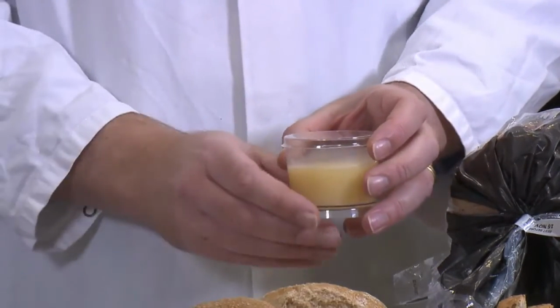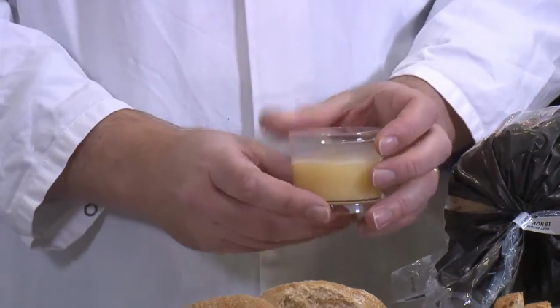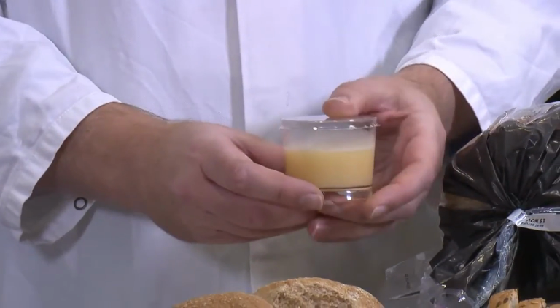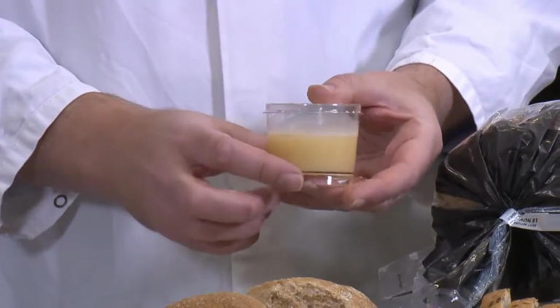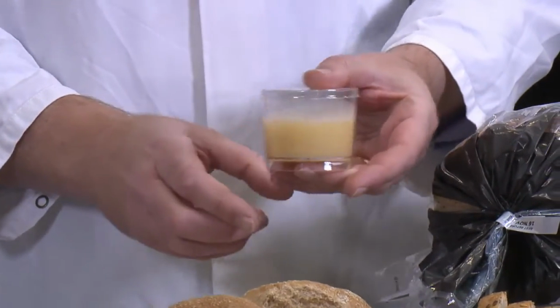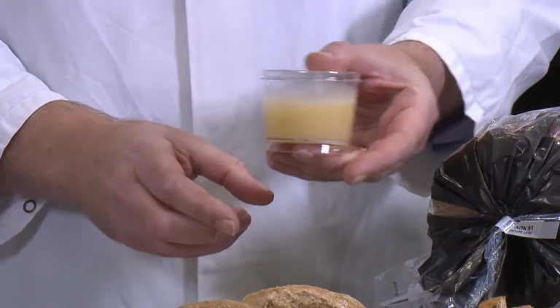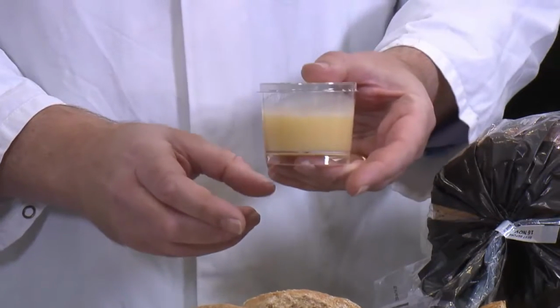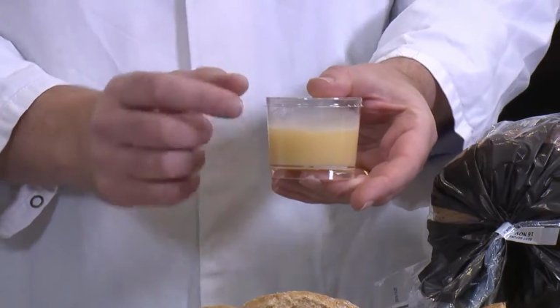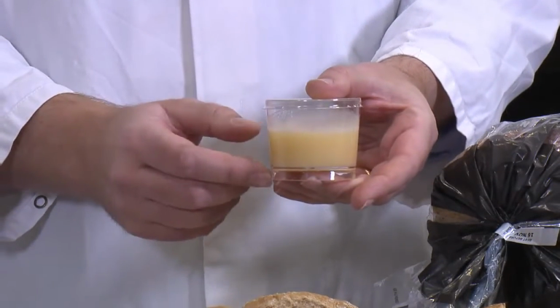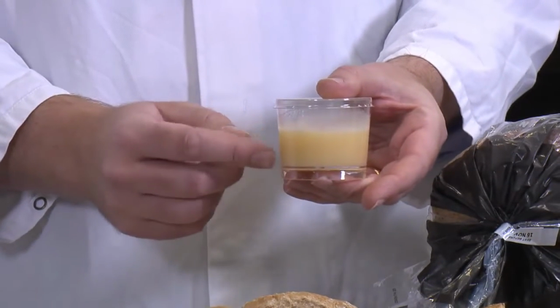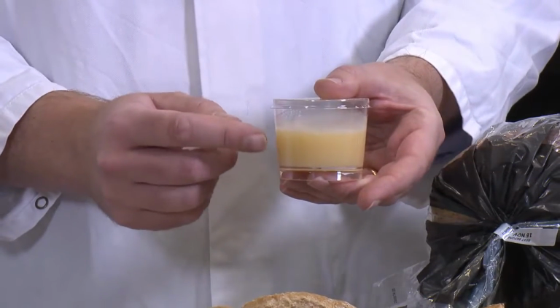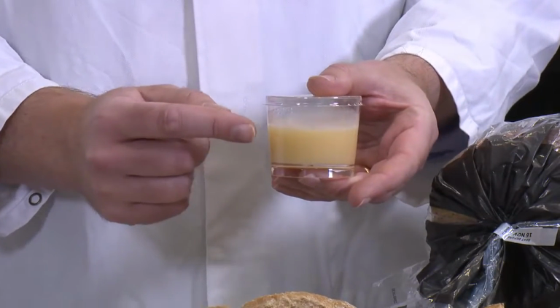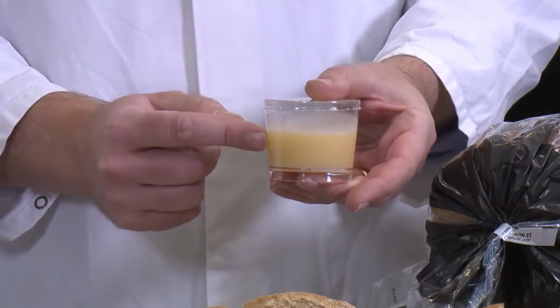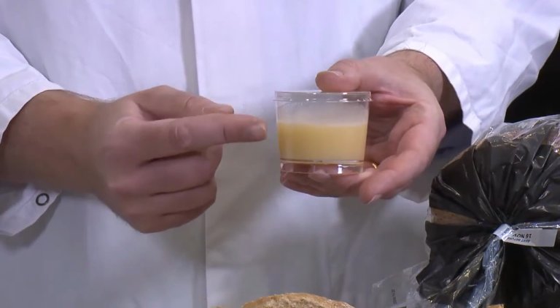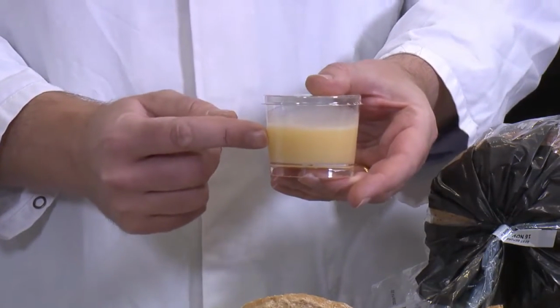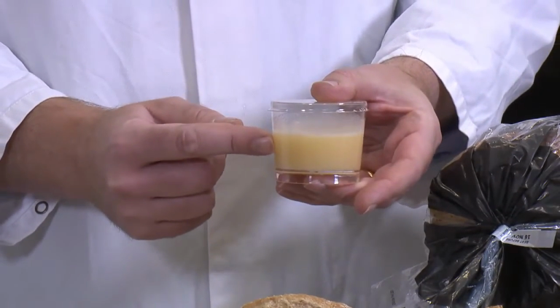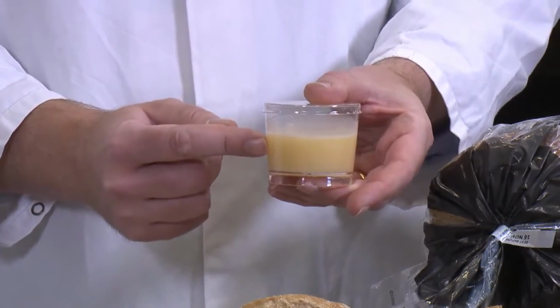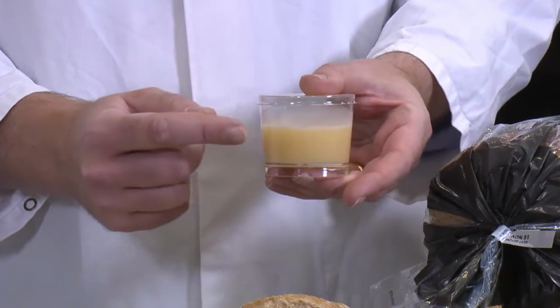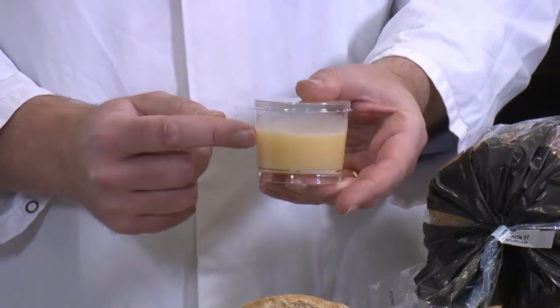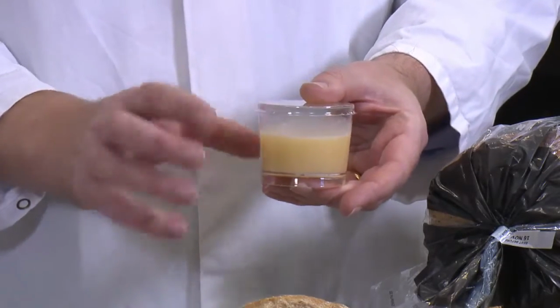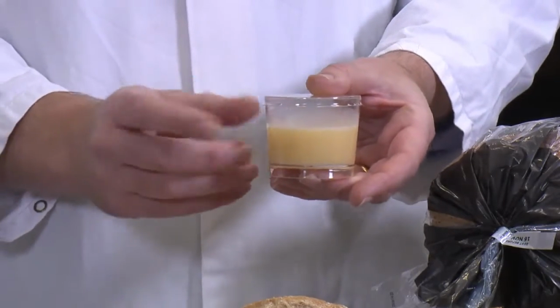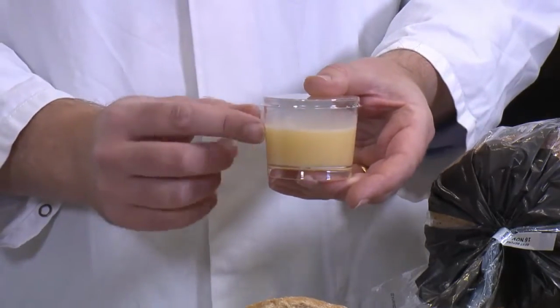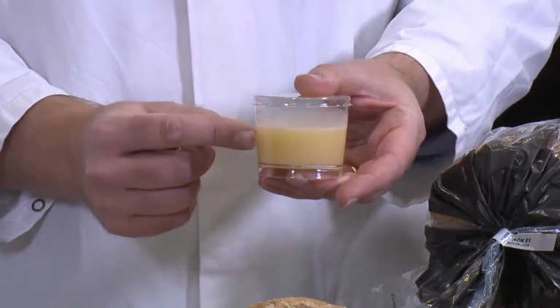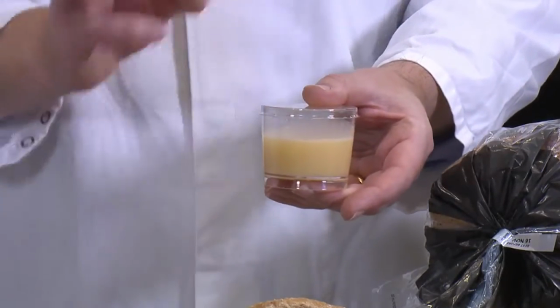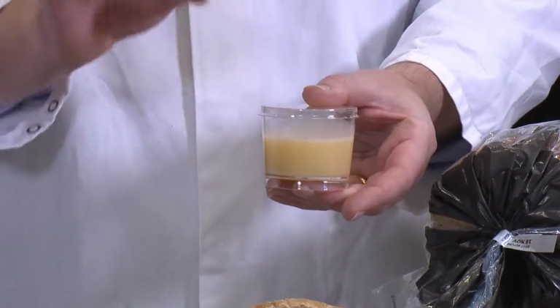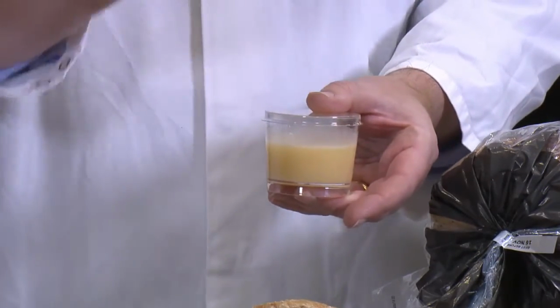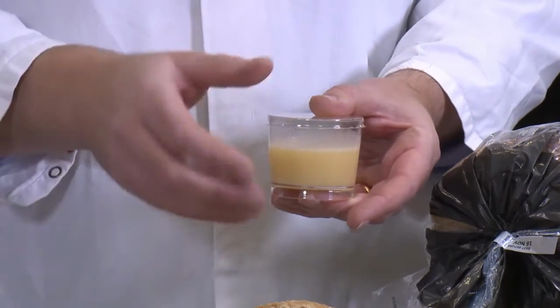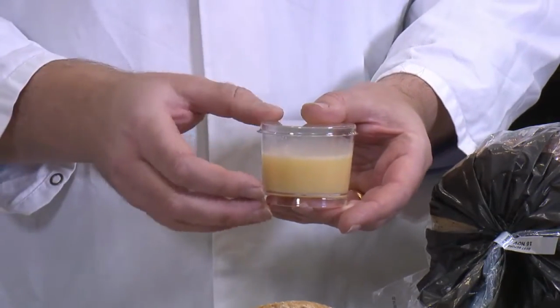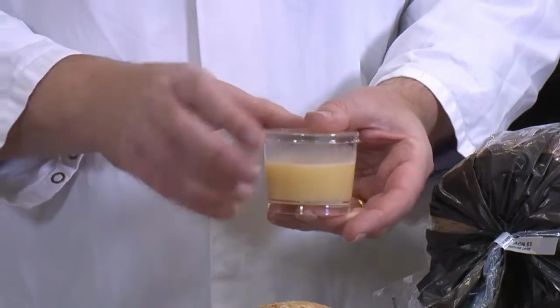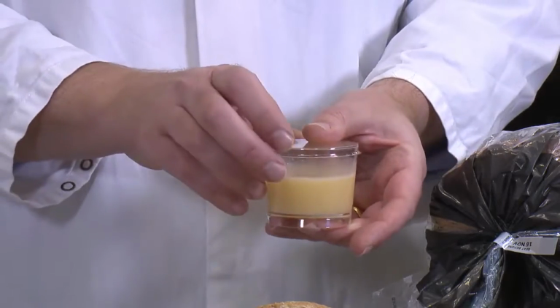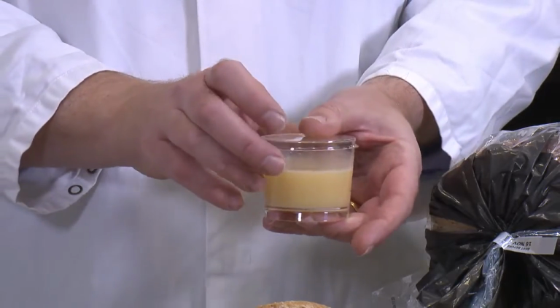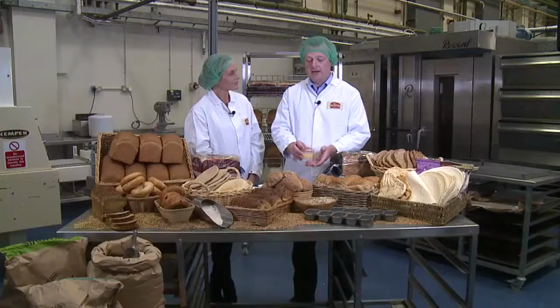And the final thing is bread improver. This is a kind of gloopy thing that actually contains ascorbic acid, which is the same as vitamin C, and also a little bit of oil and fats and things like that, that again help to make that dough soft and nice the way we'll like it.